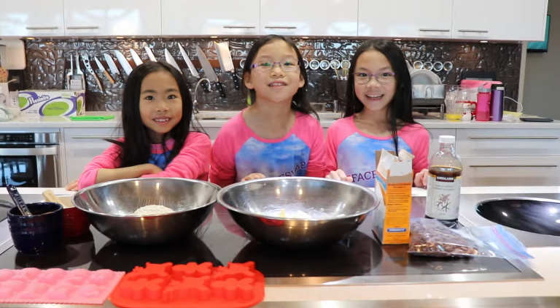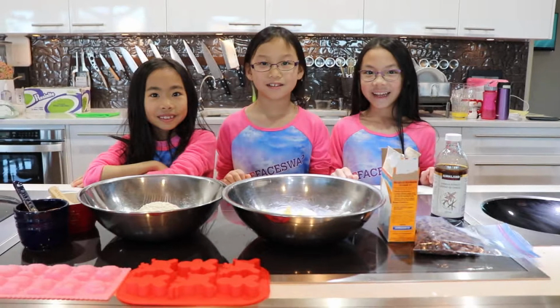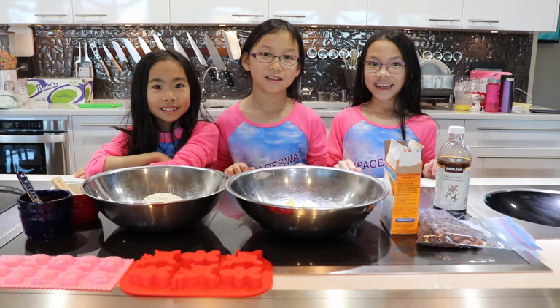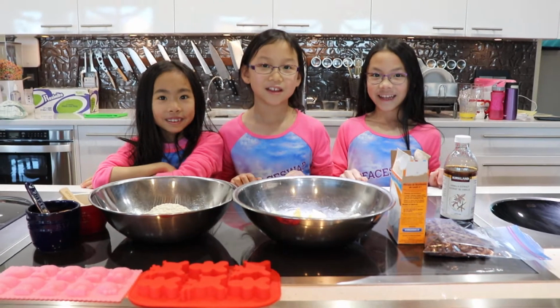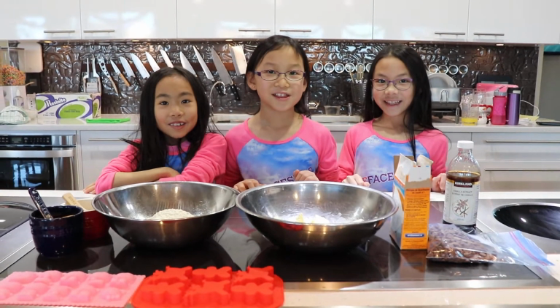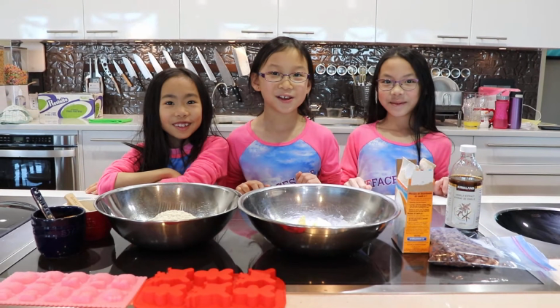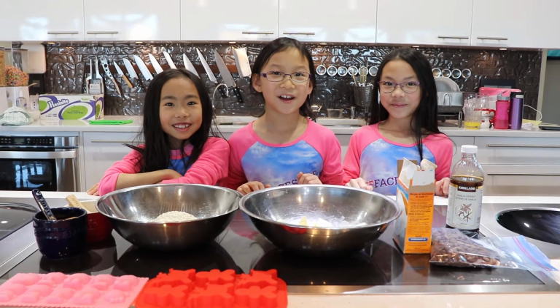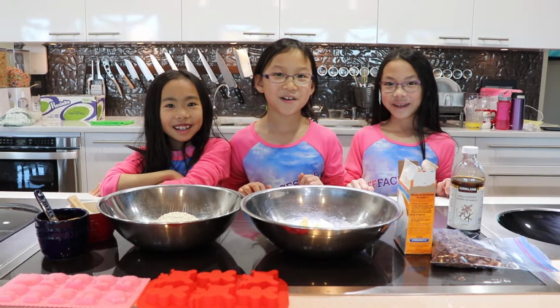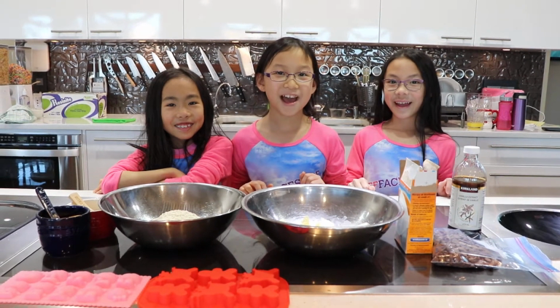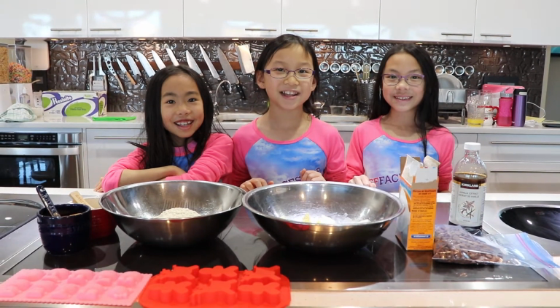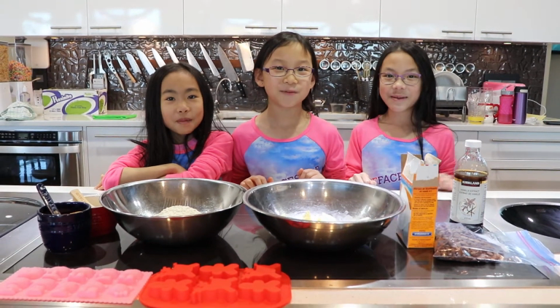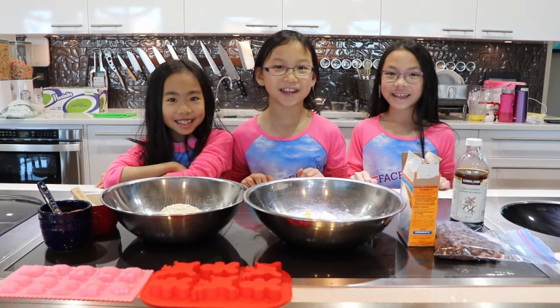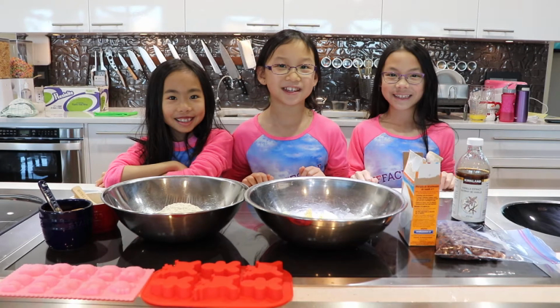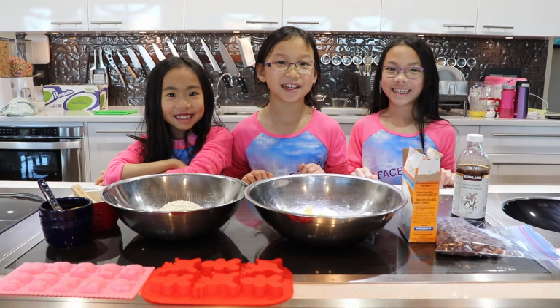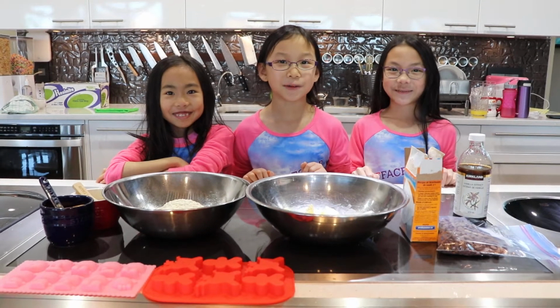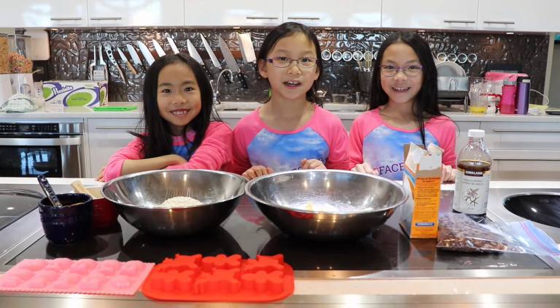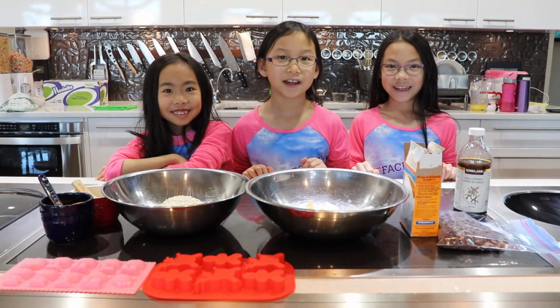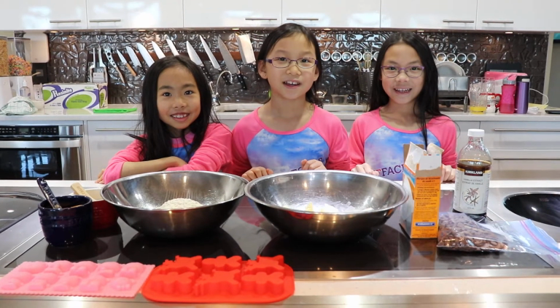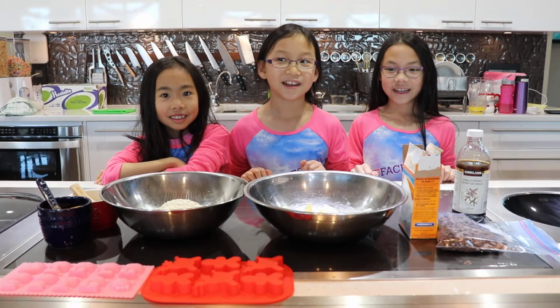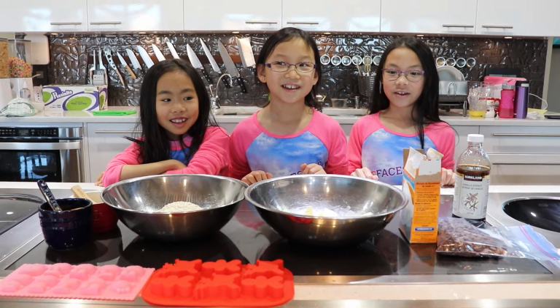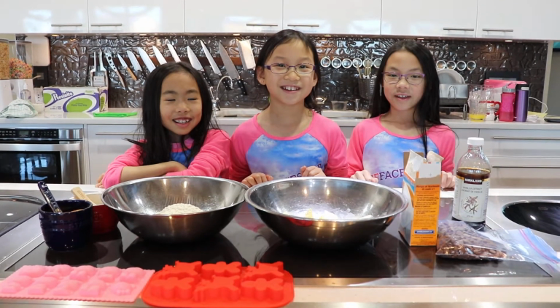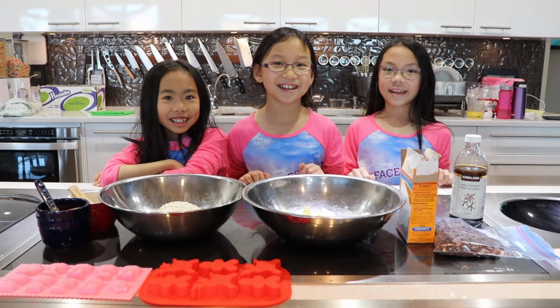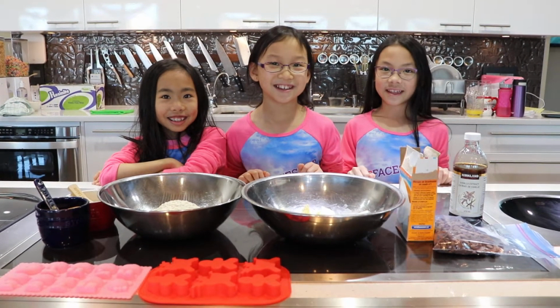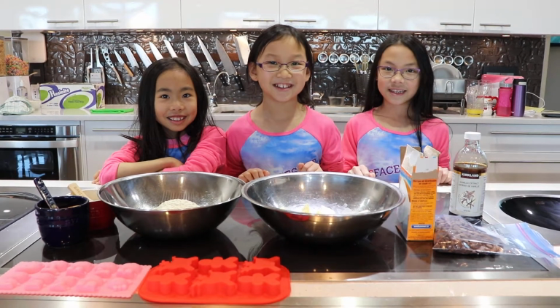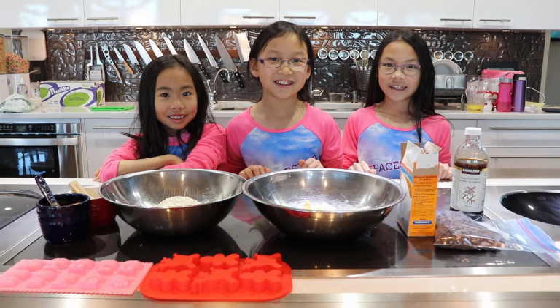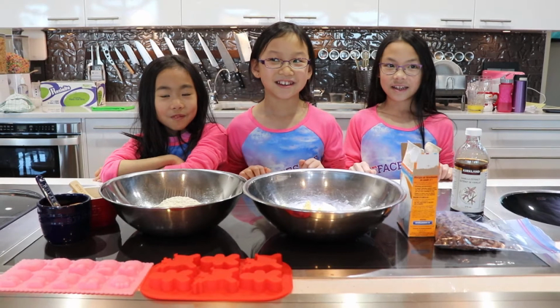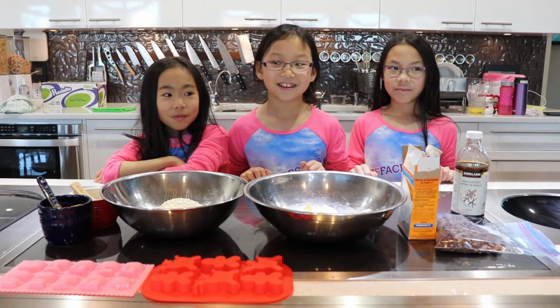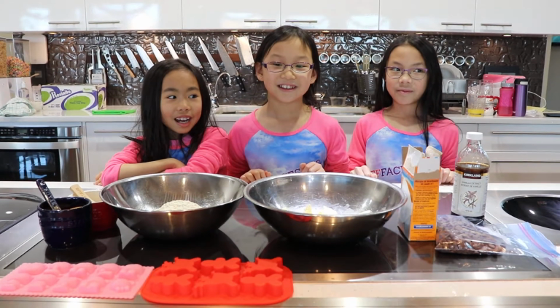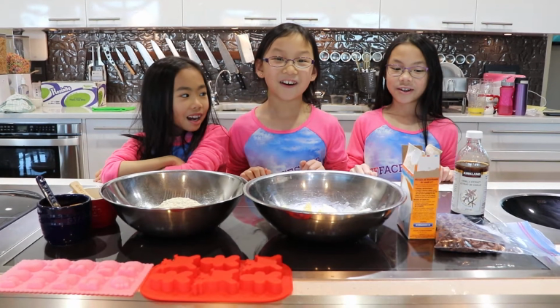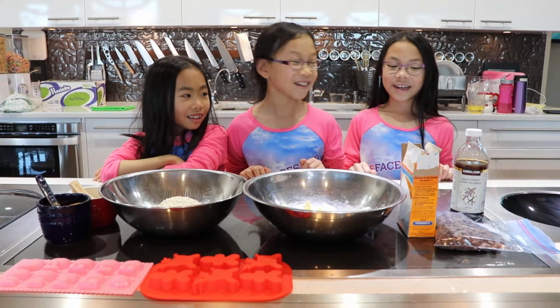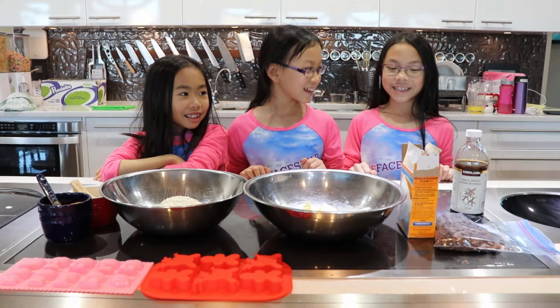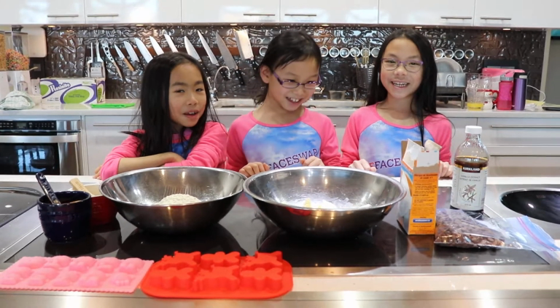Hi, who are you? We're the Panda Baking Team. And what are you baking today? Cookies. What kind of cookies? Chocolate chip.